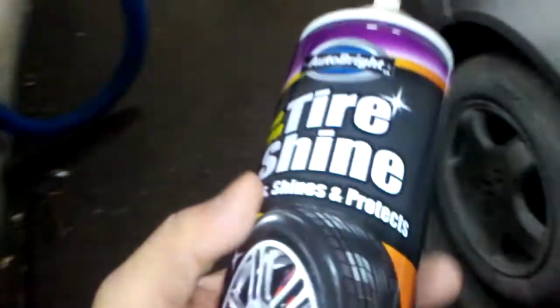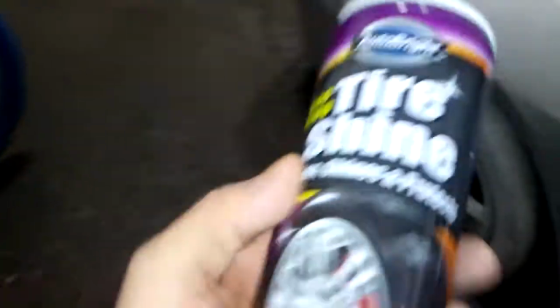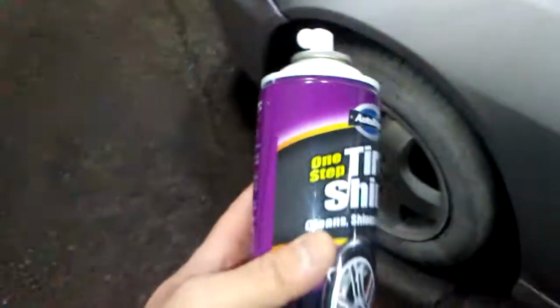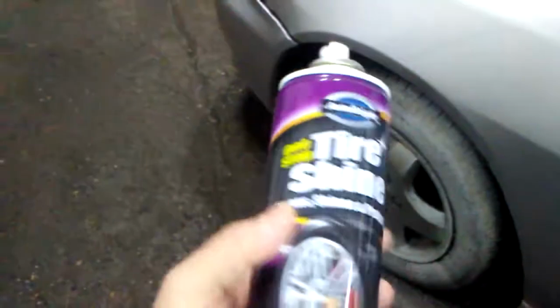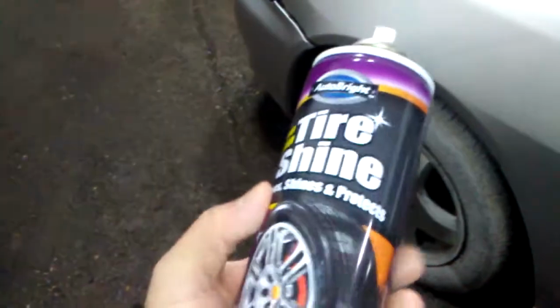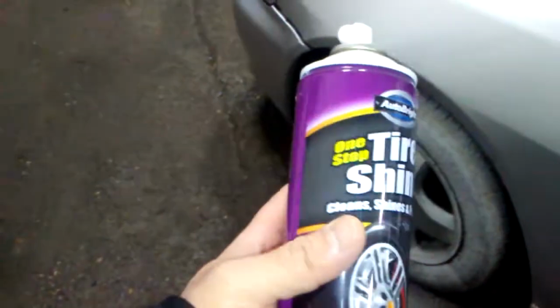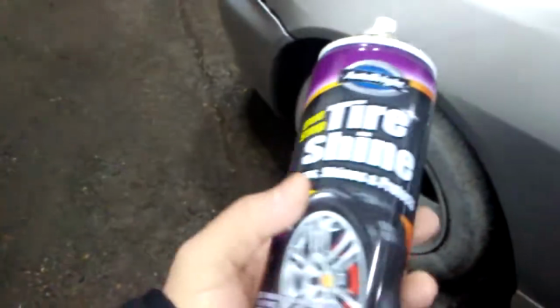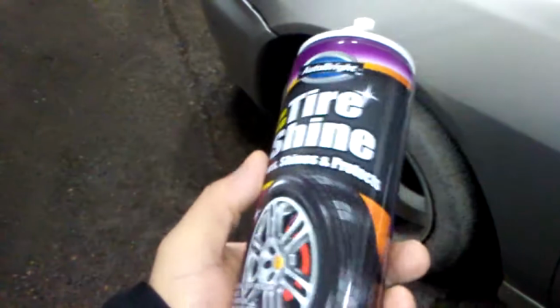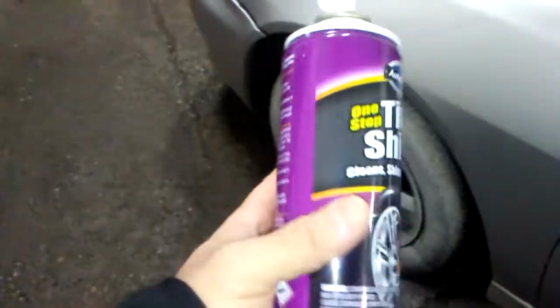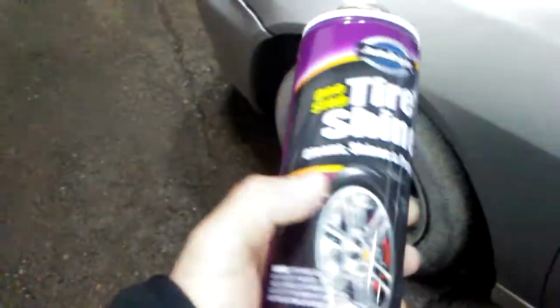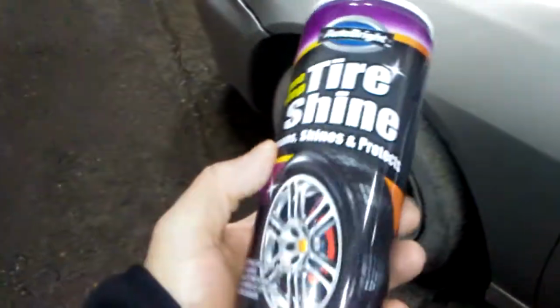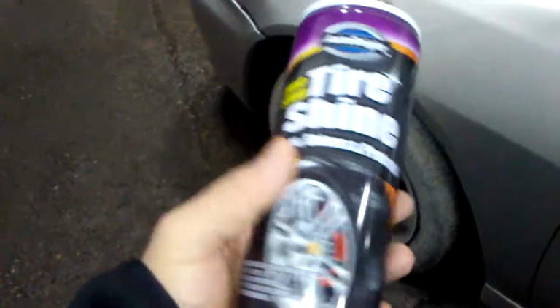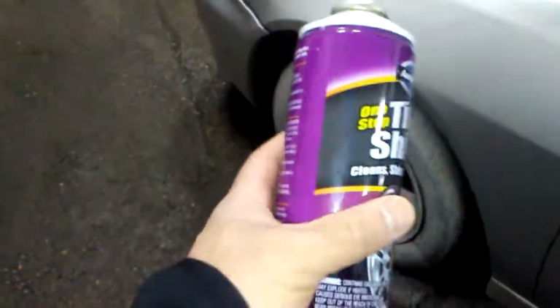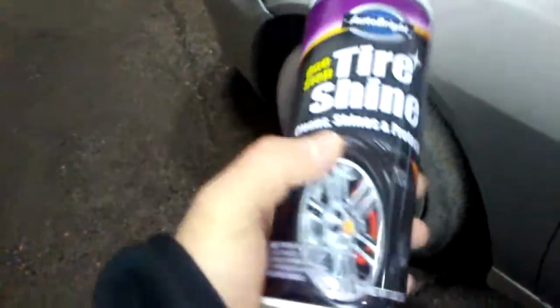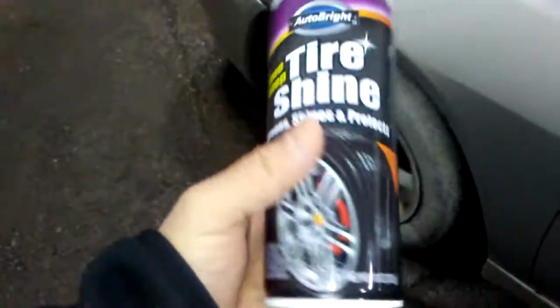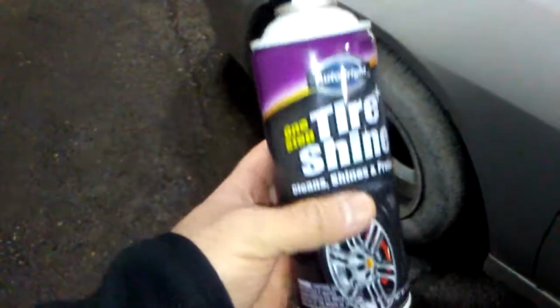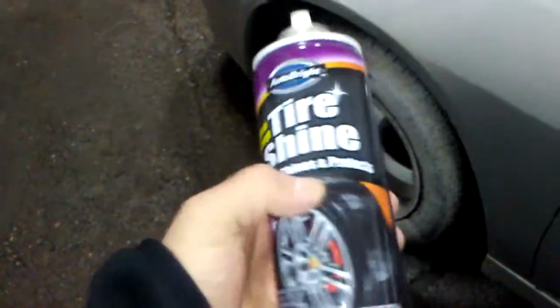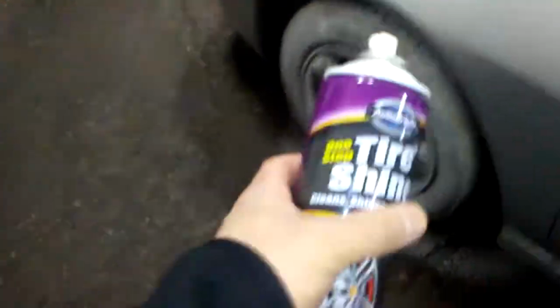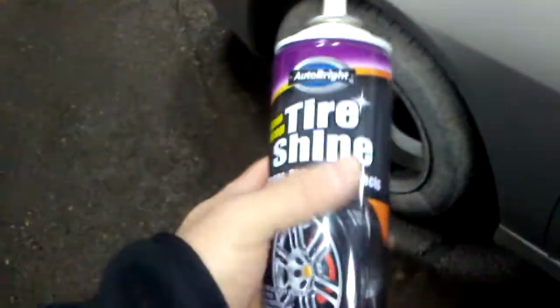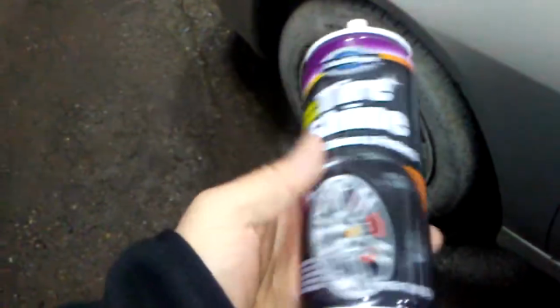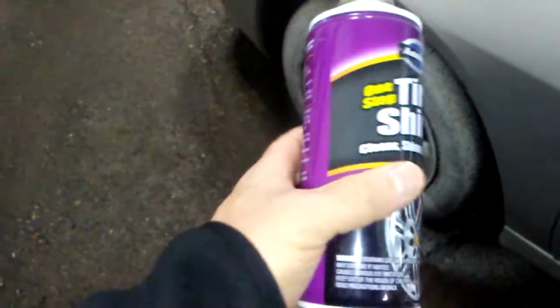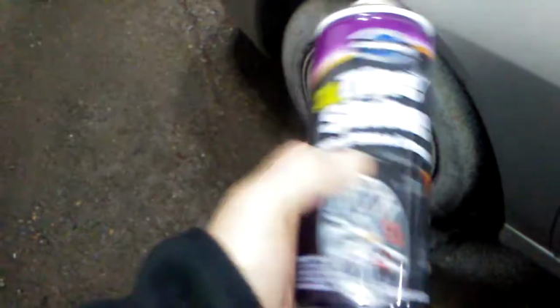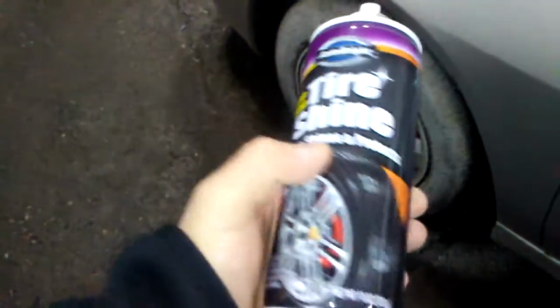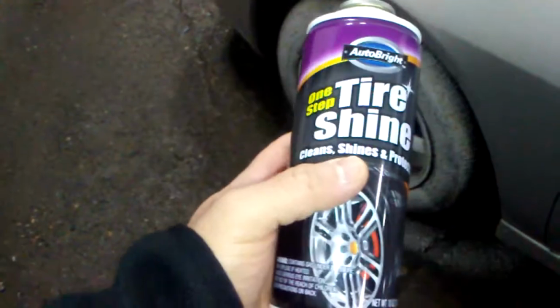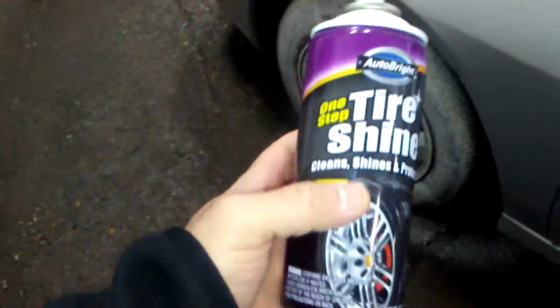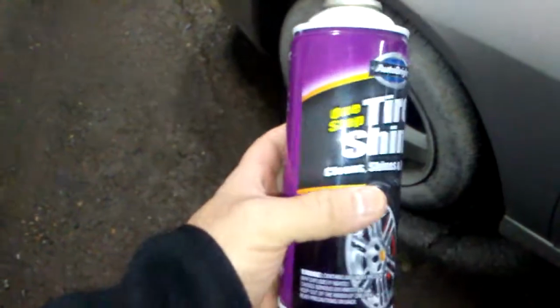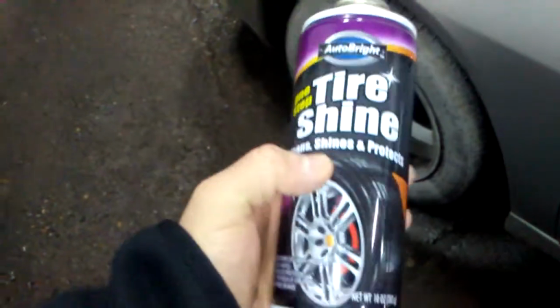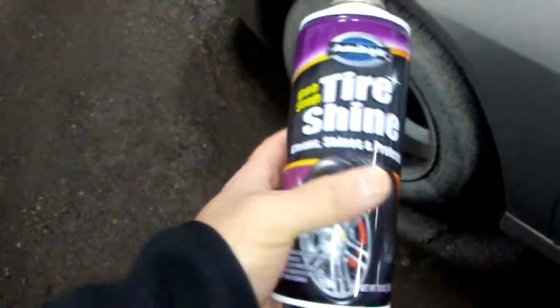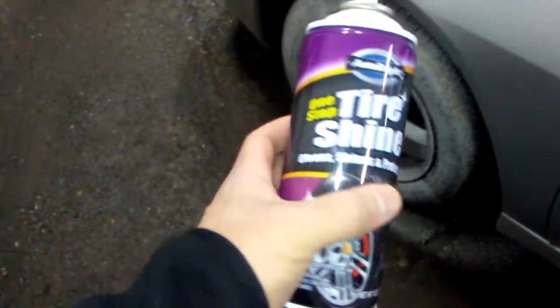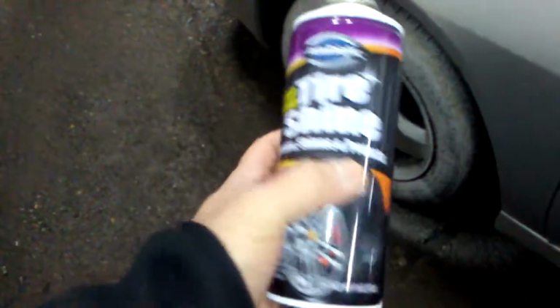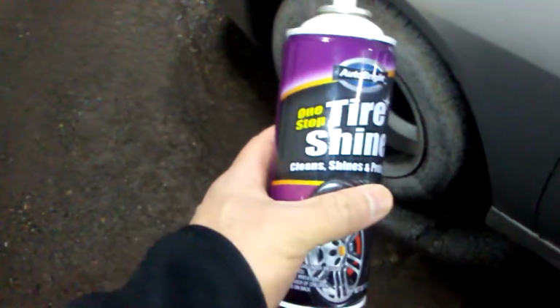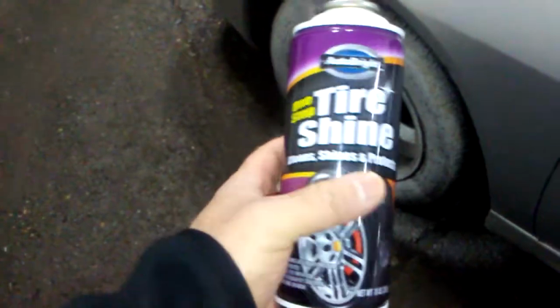Is it the best? No. But if you're on a budget and you don't want to spend eight or nine bucks for a bottle of this stuff, I recommend this. You can pick it up in the automotive section of the Dollar Tree.